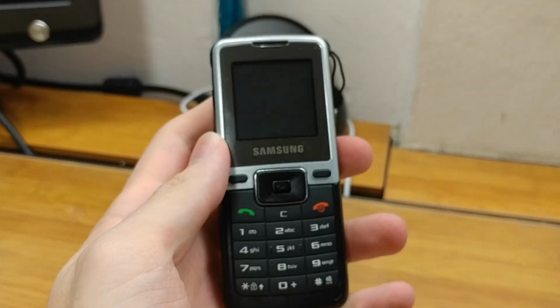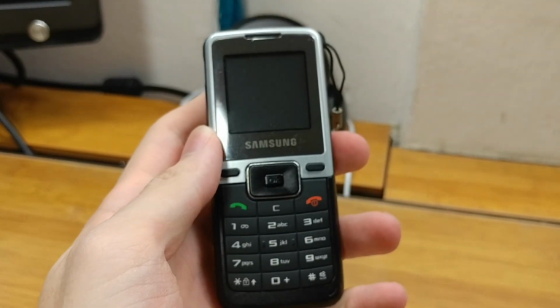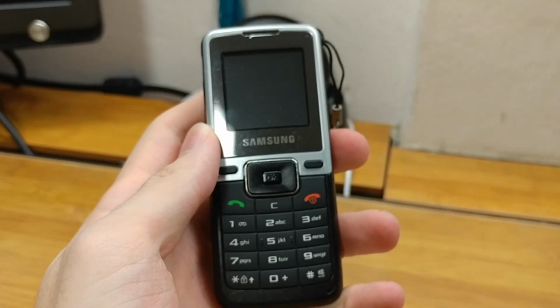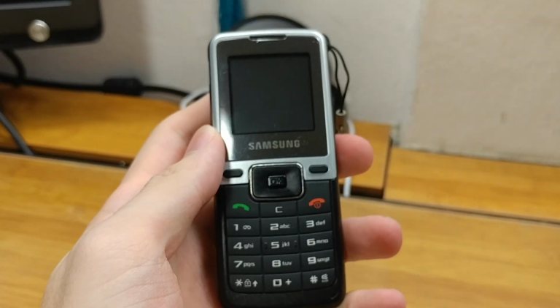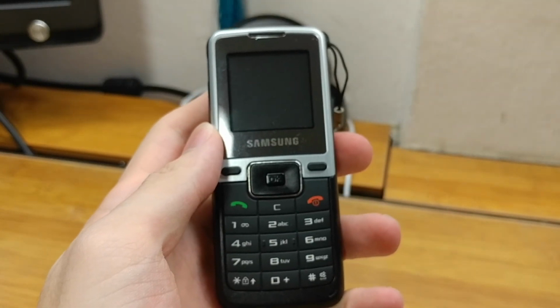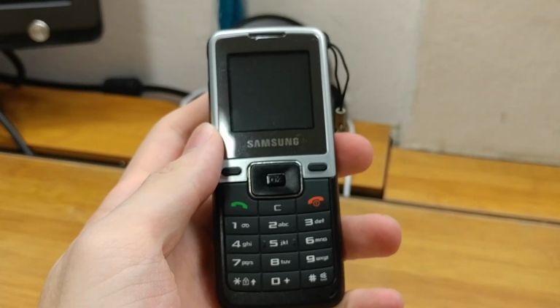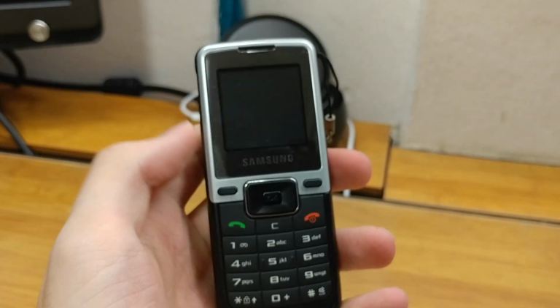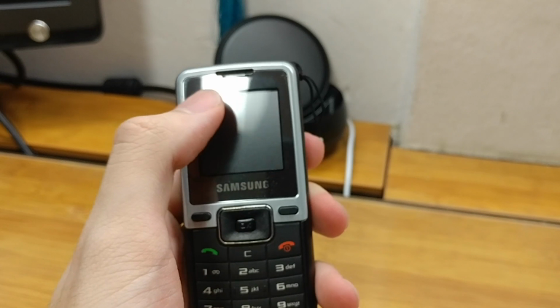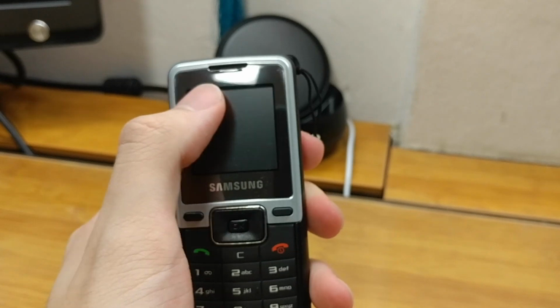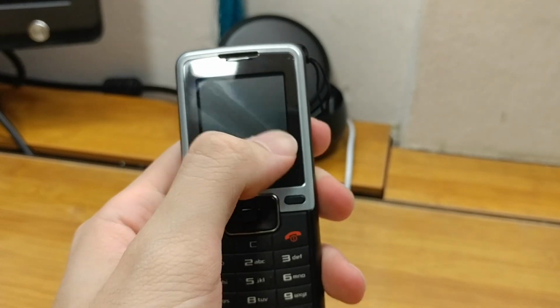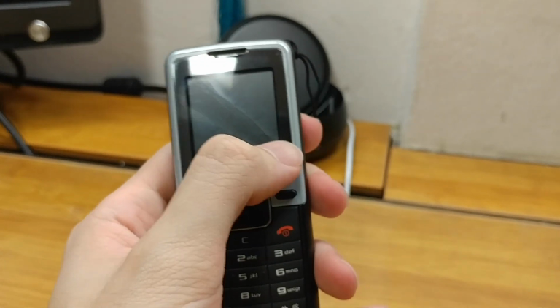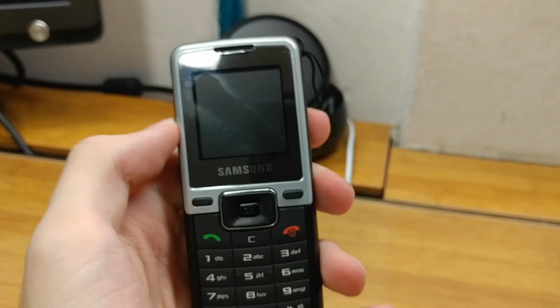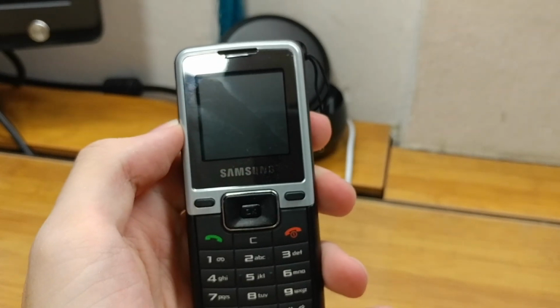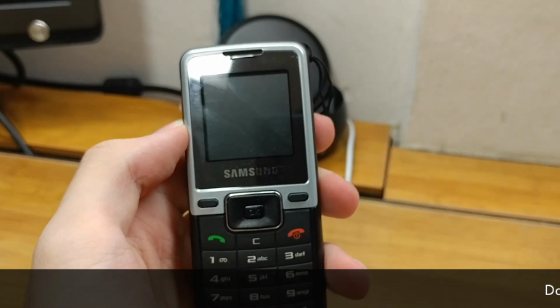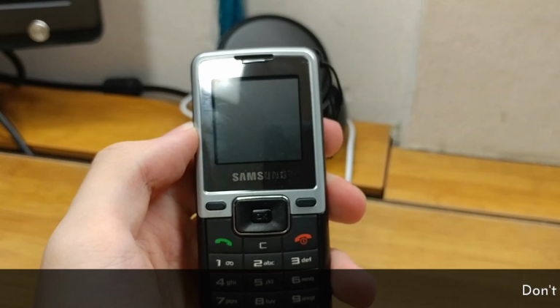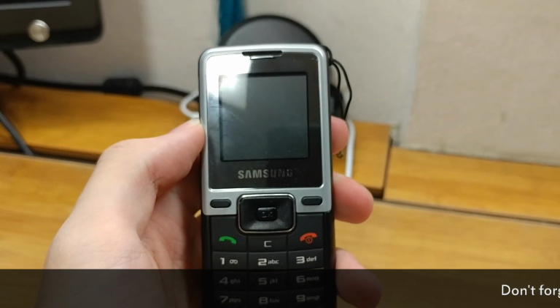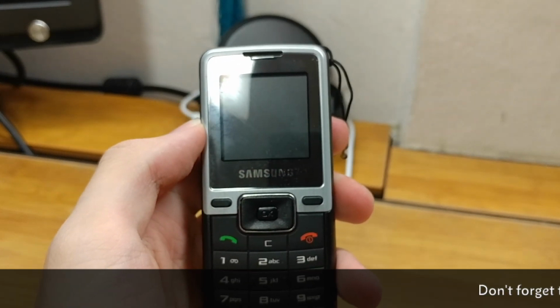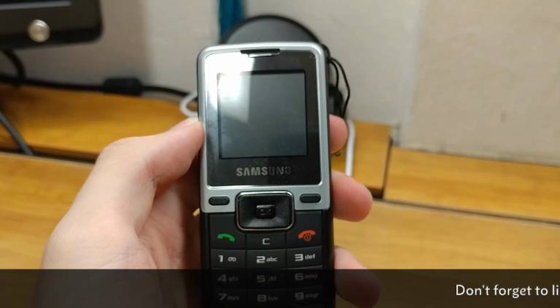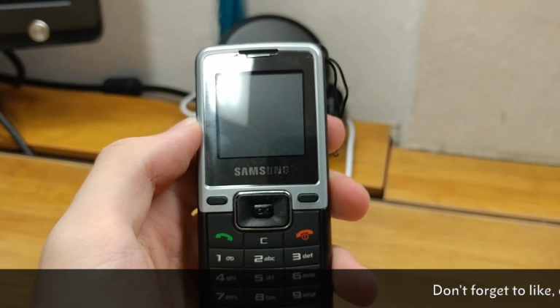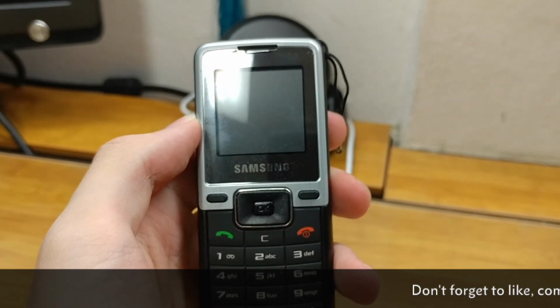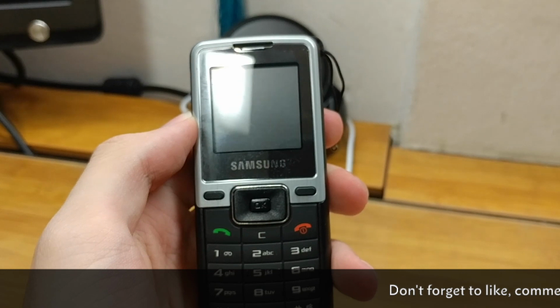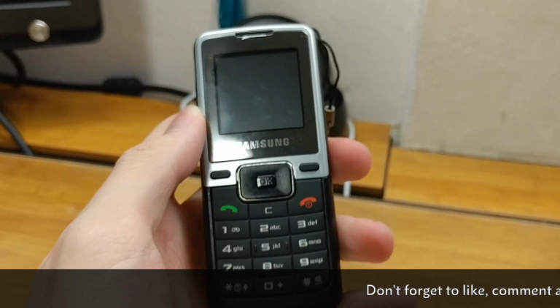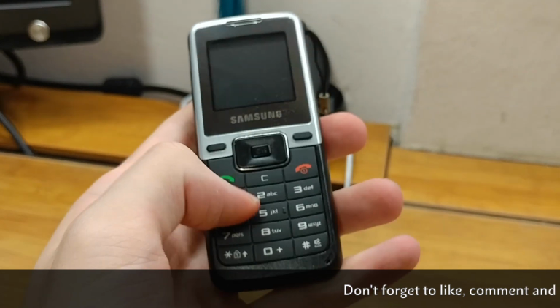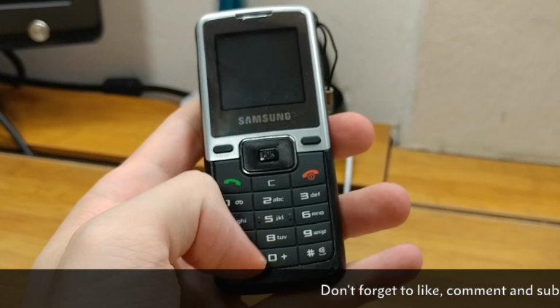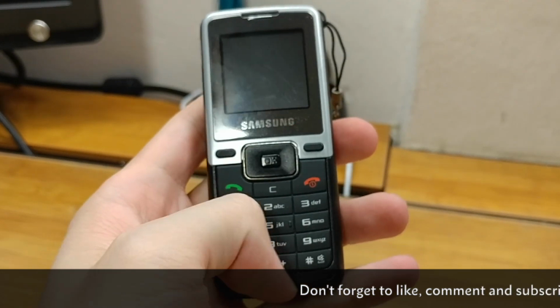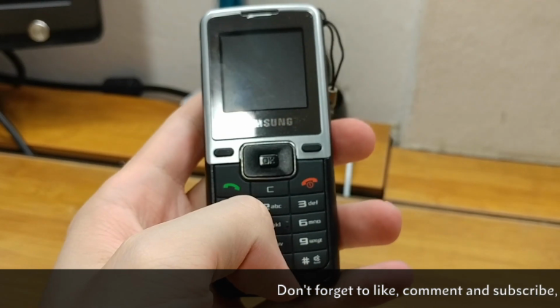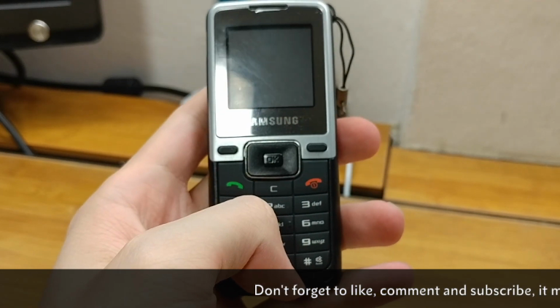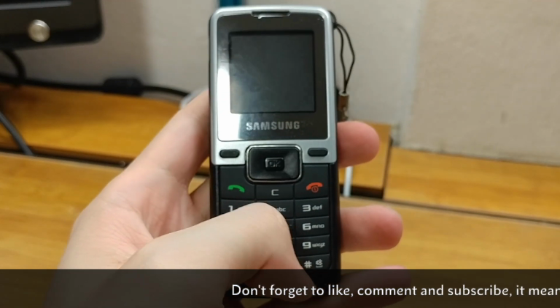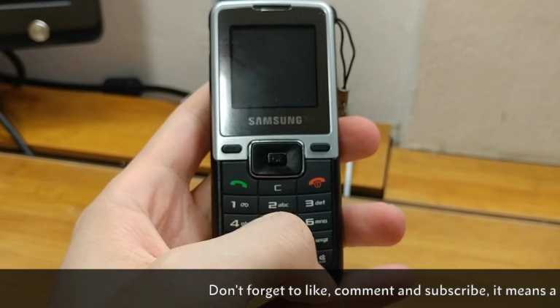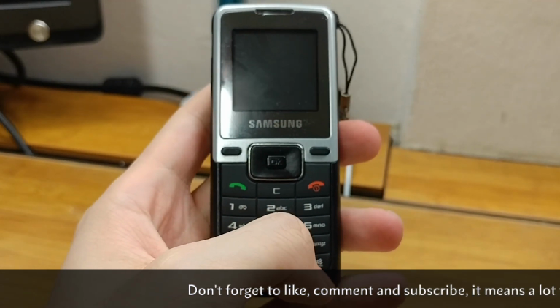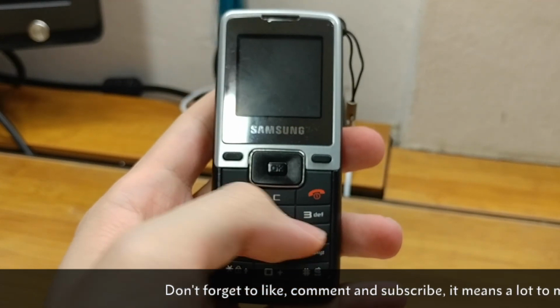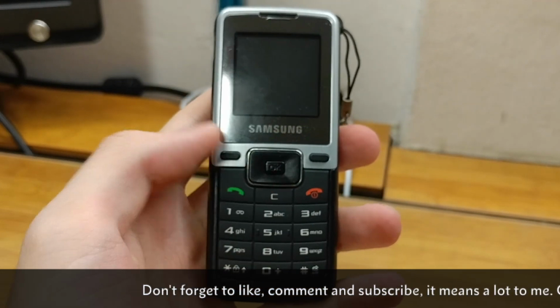It was originally released back in May 2008. It has a 1.52 inch 128x128 pixel screen and it's a very basic feature phone, mainly compared with the likes of the Nokia 1000 series.